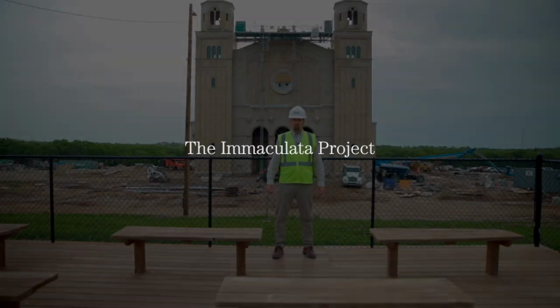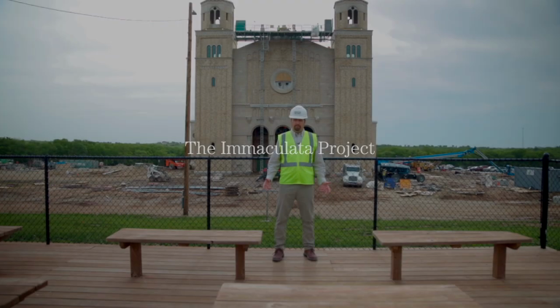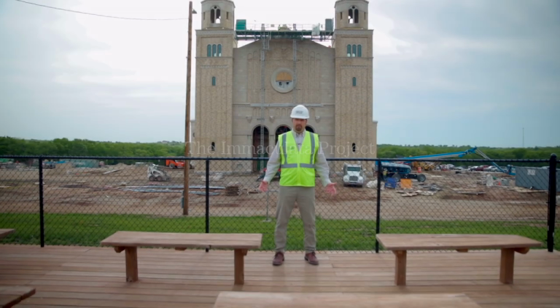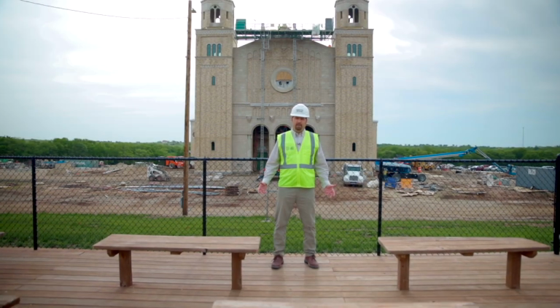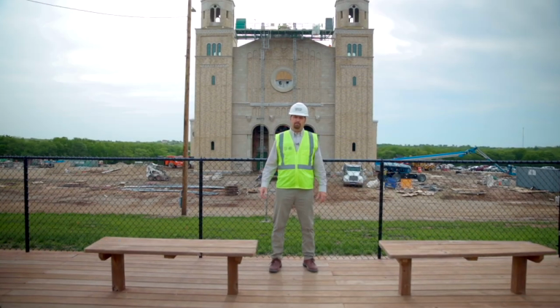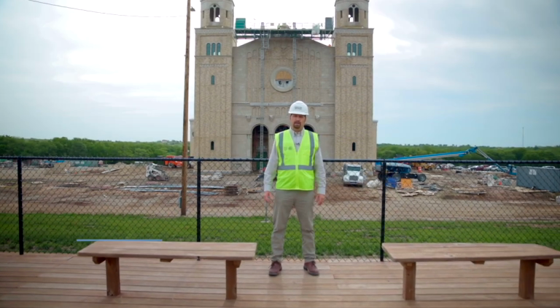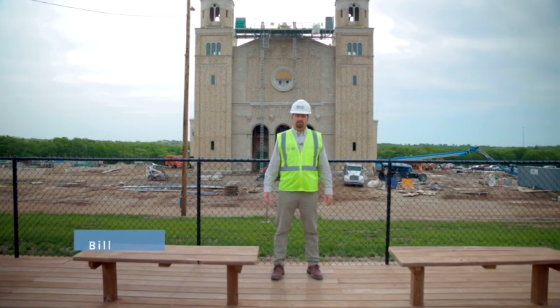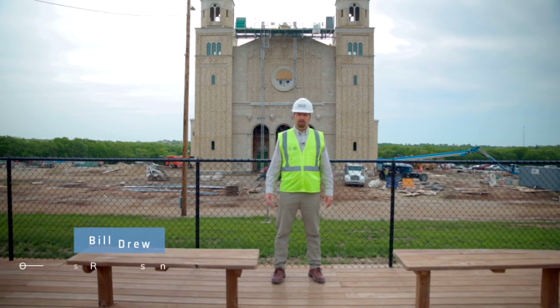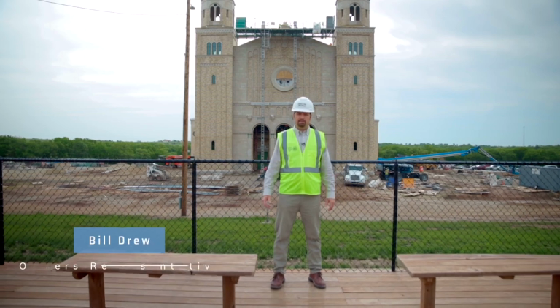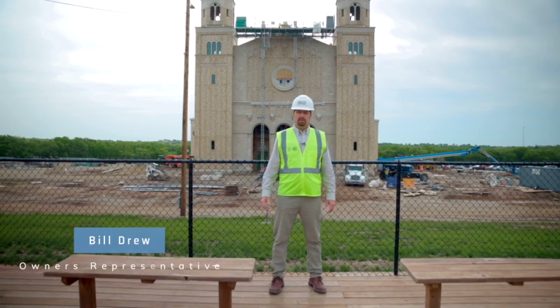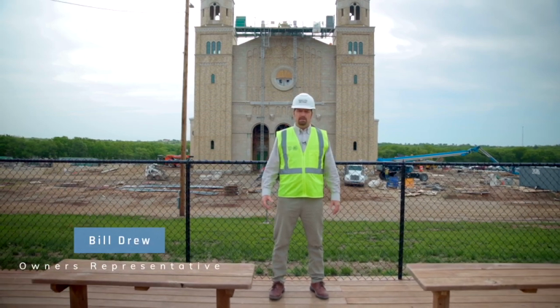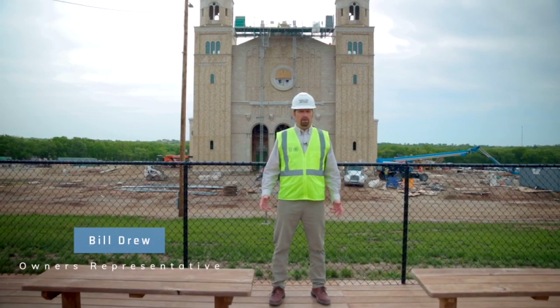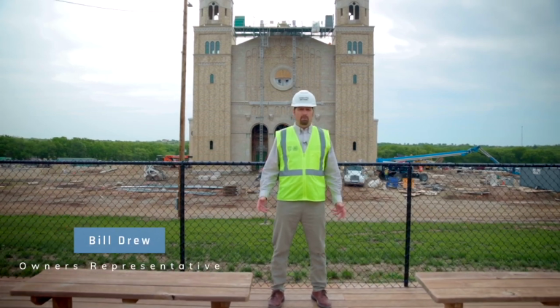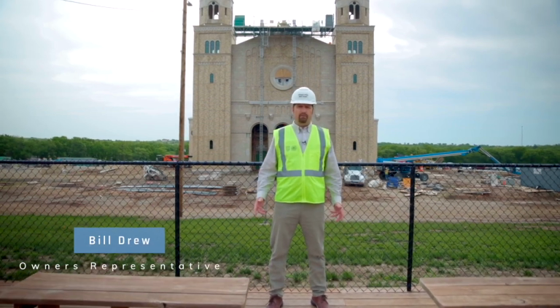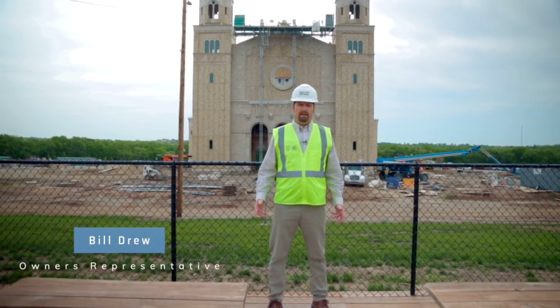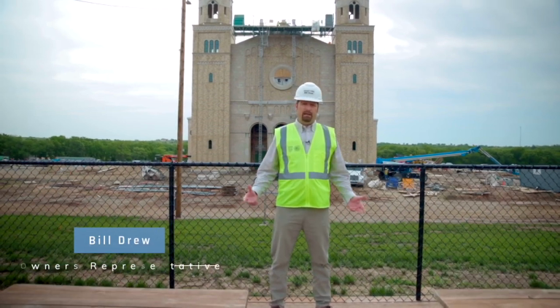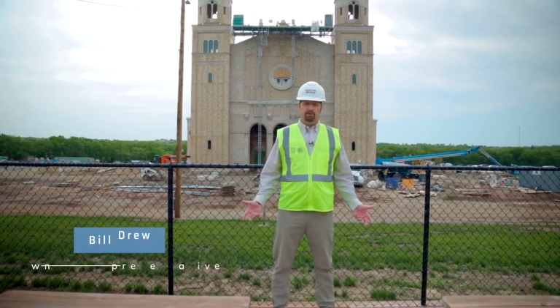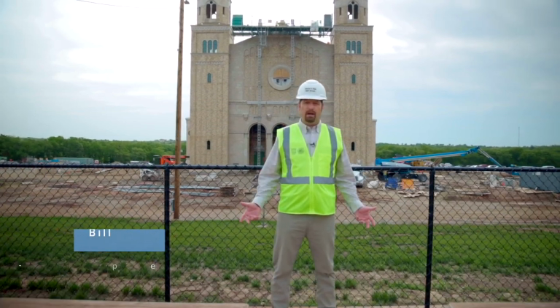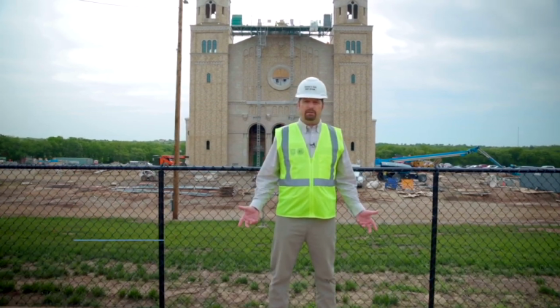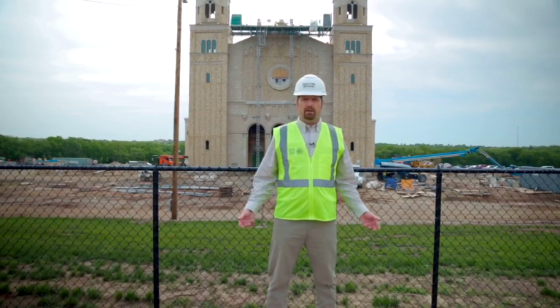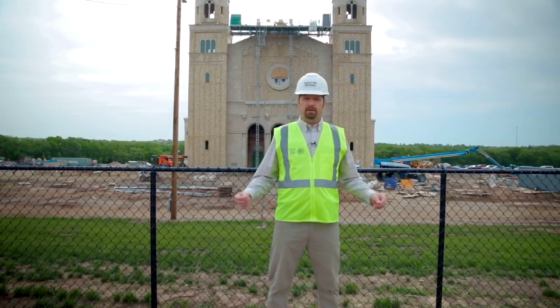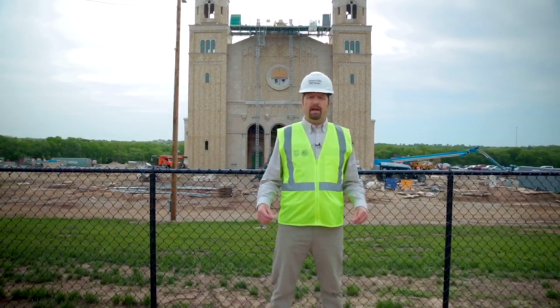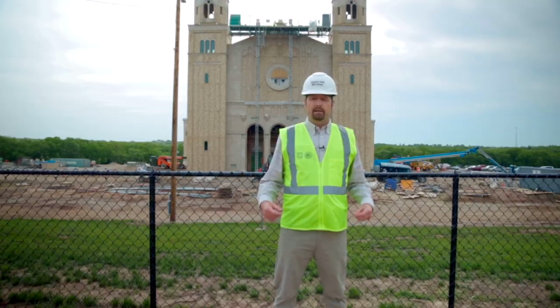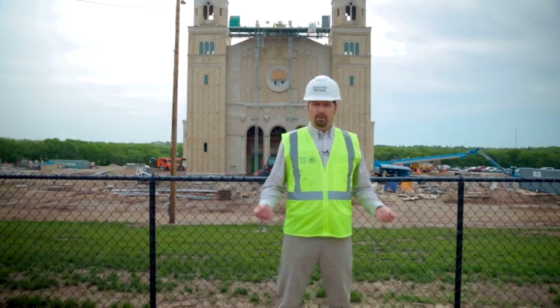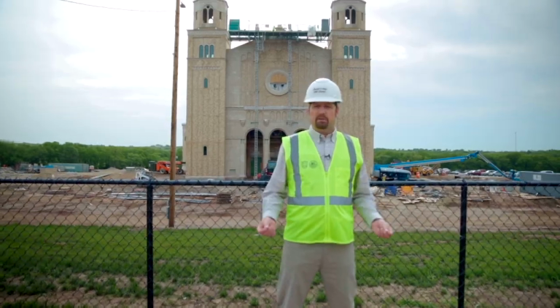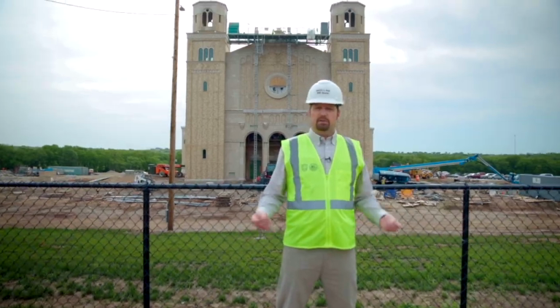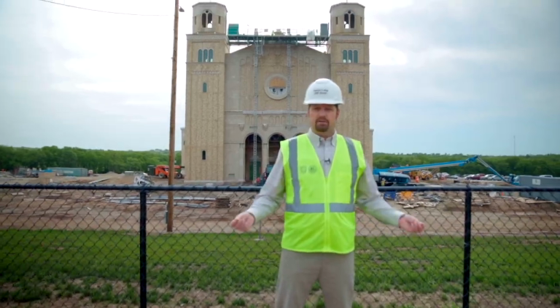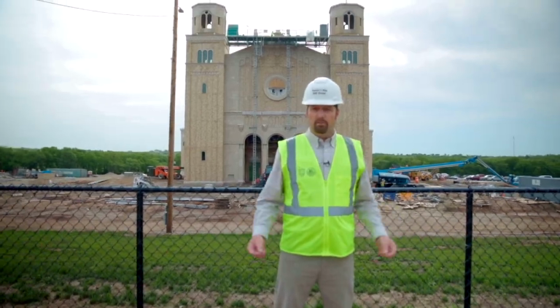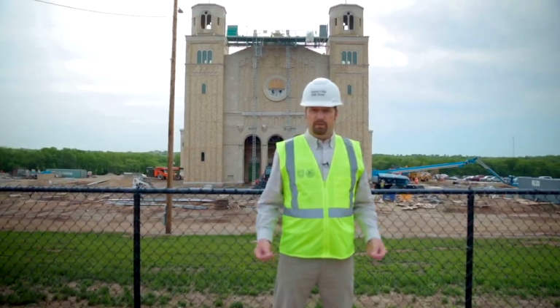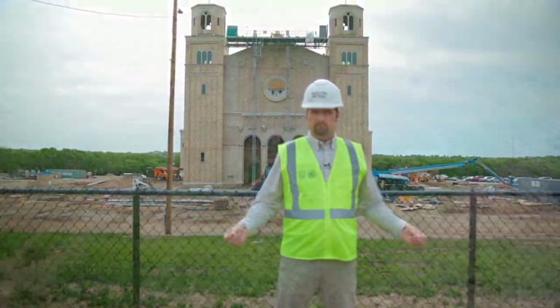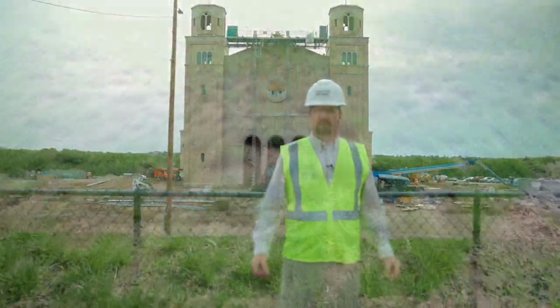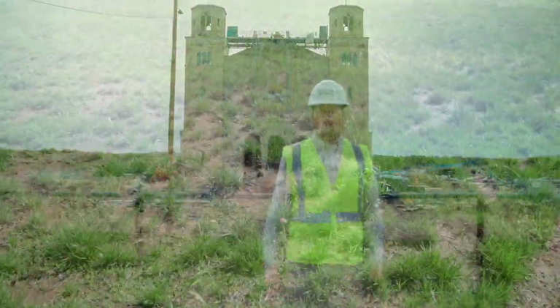Welcome back to the Immaculata Church Project here in St. Mary's, Kansas. Today we're going to give you a brief update on the exterior progress and then go inside, where Father Rutledge is going to discuss more about the liturgical artwork.